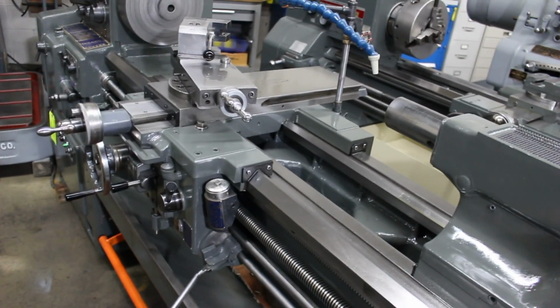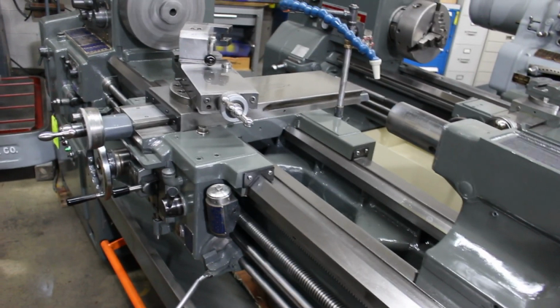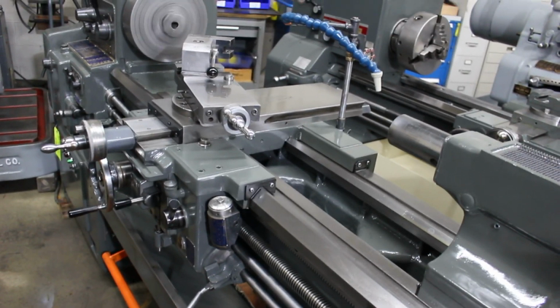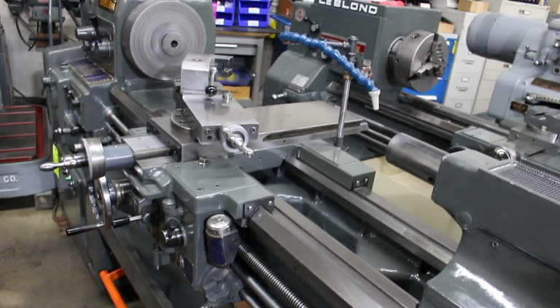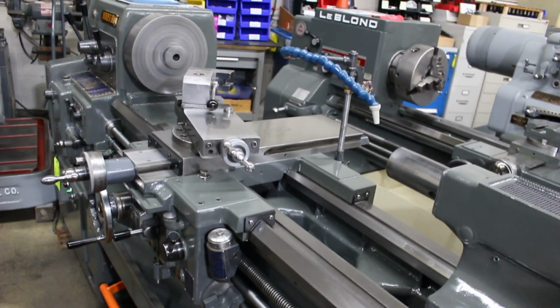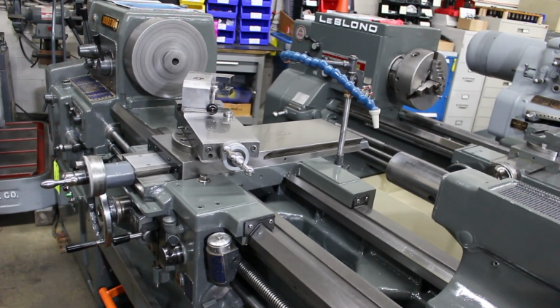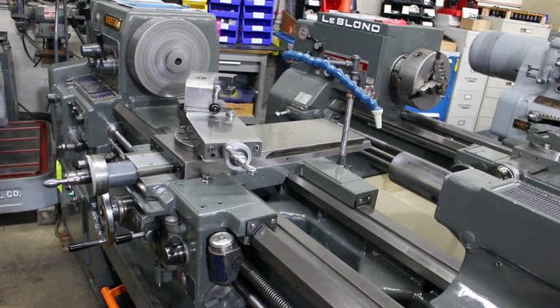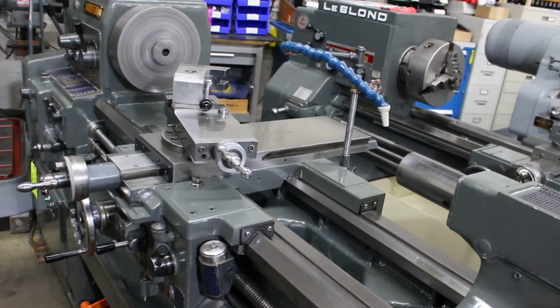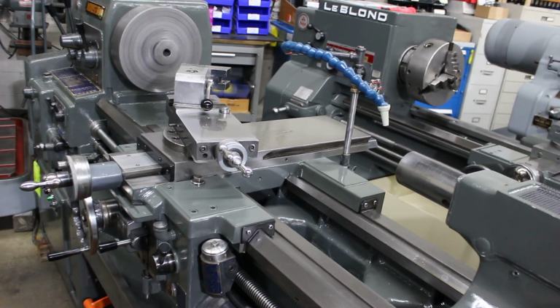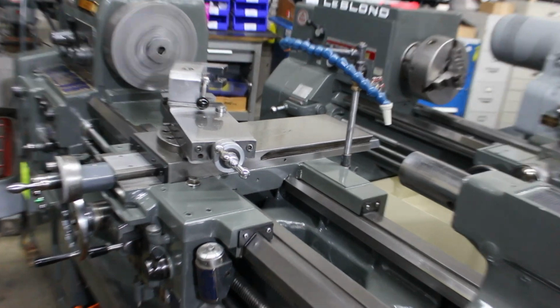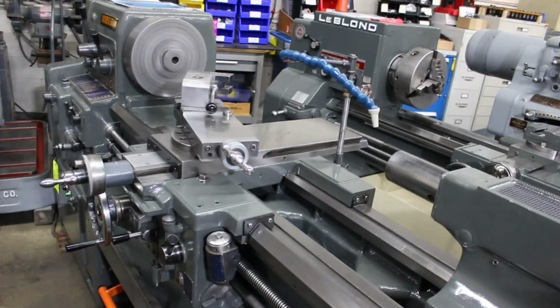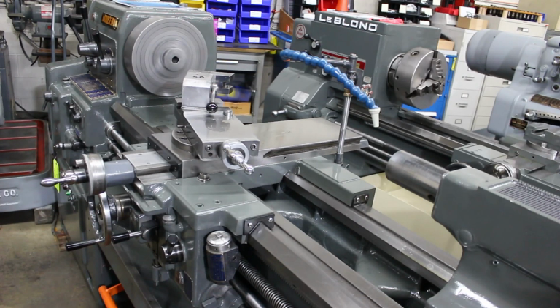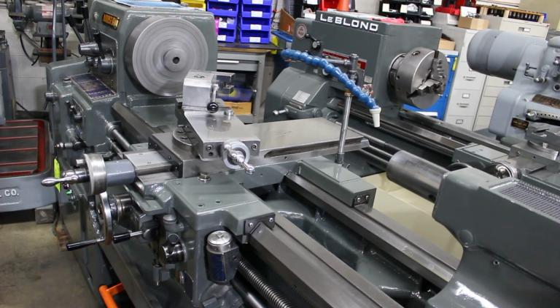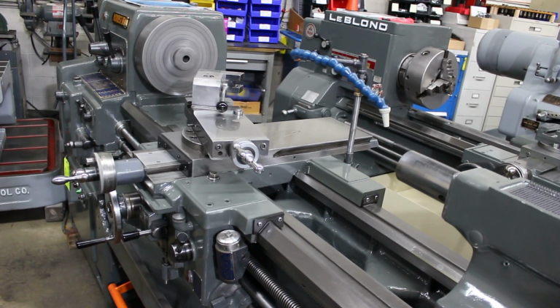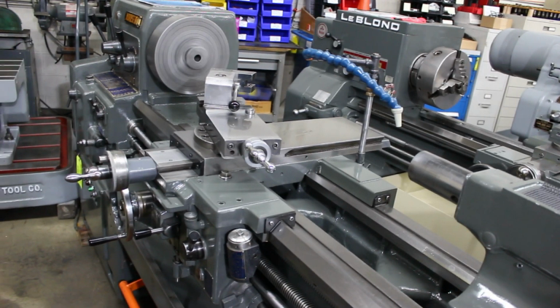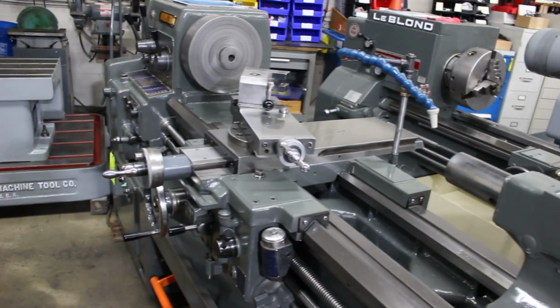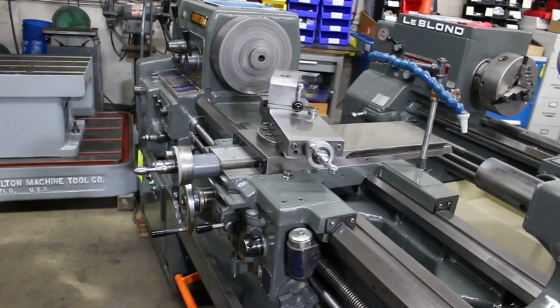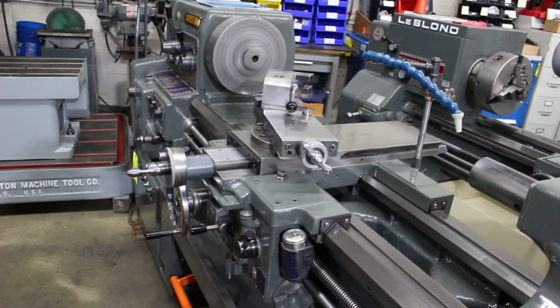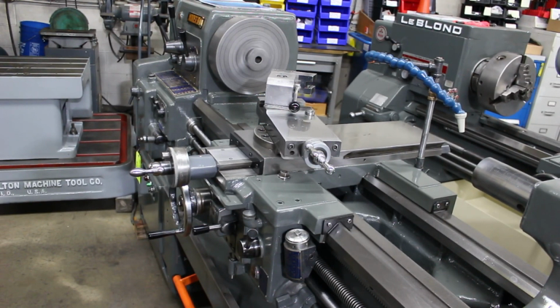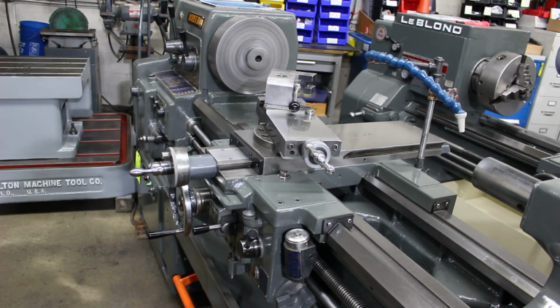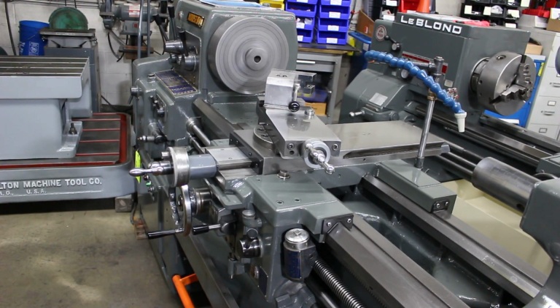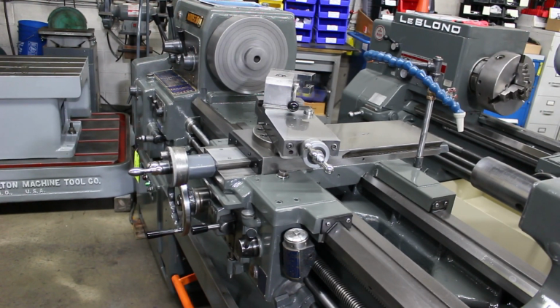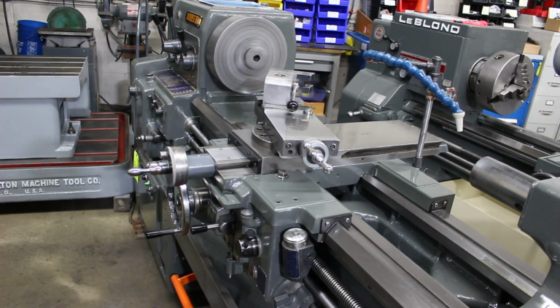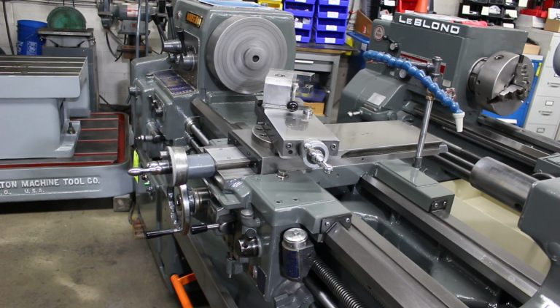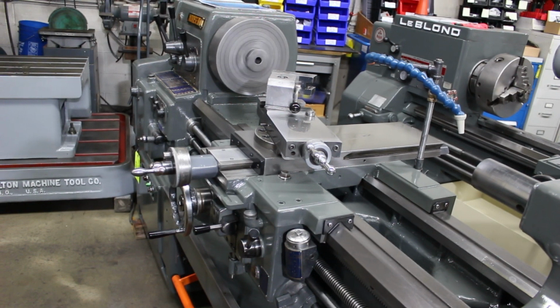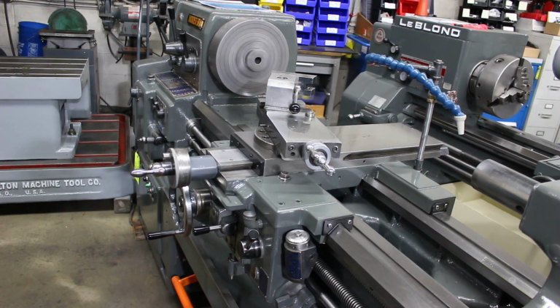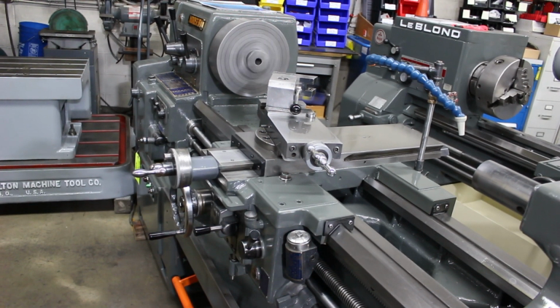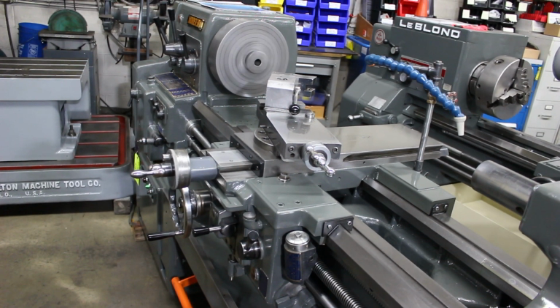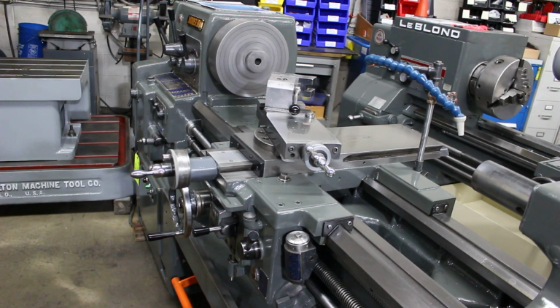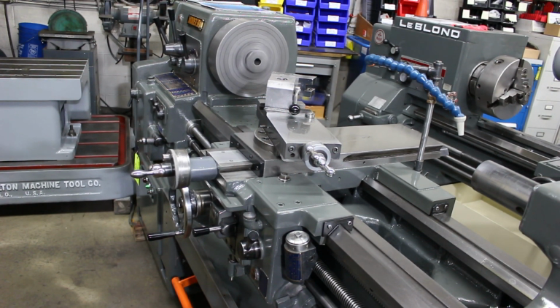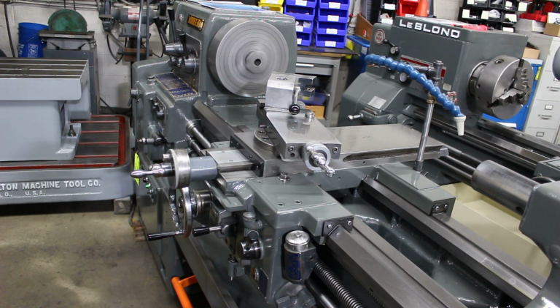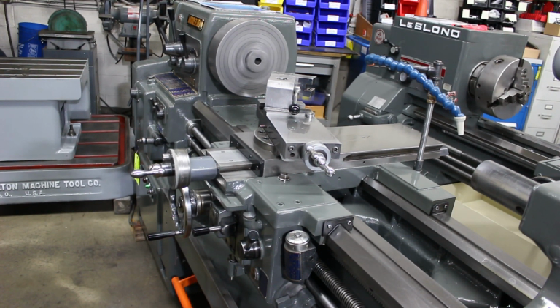On behalf of Machinery Consultants, we'd like to thank you for your time to preview this machine. Our phone number is 801-531-9500.